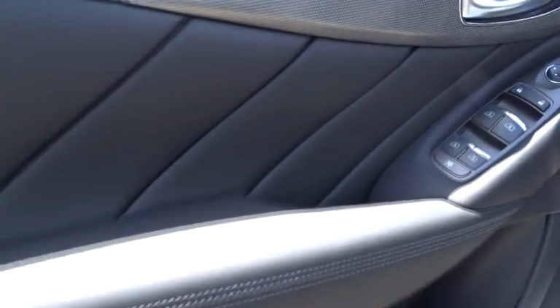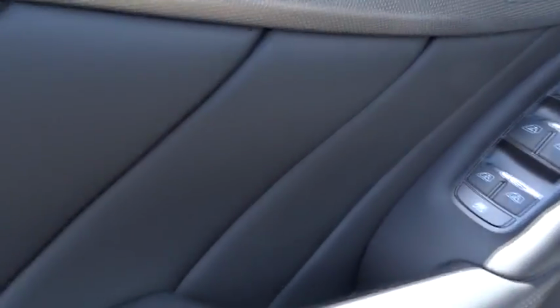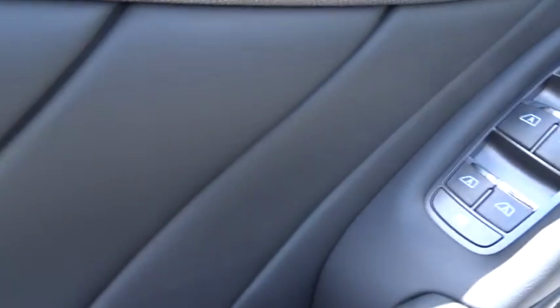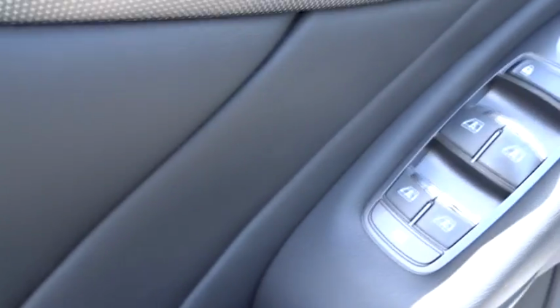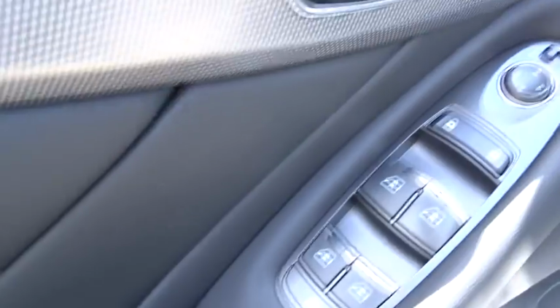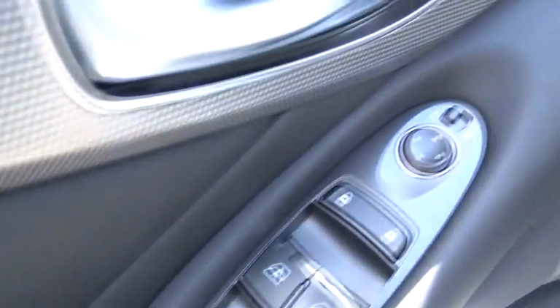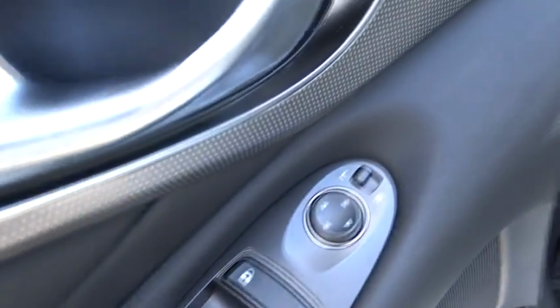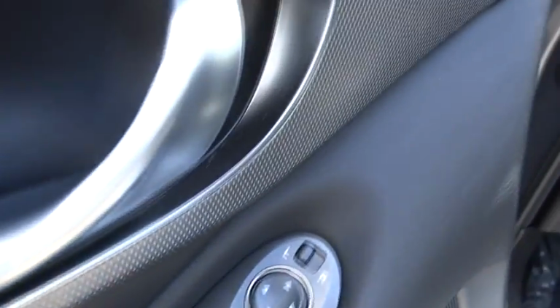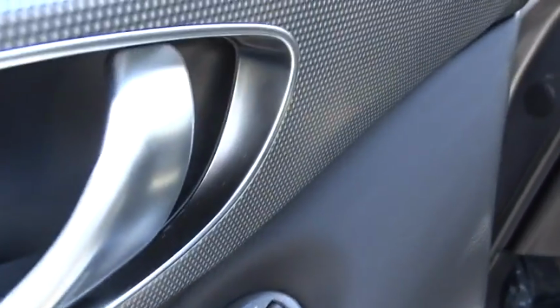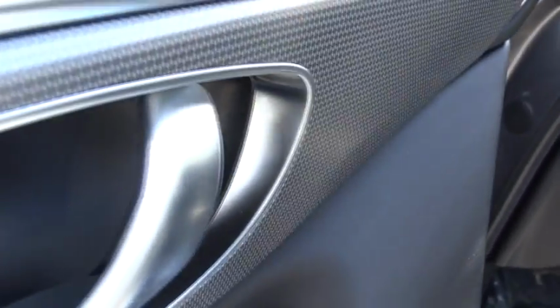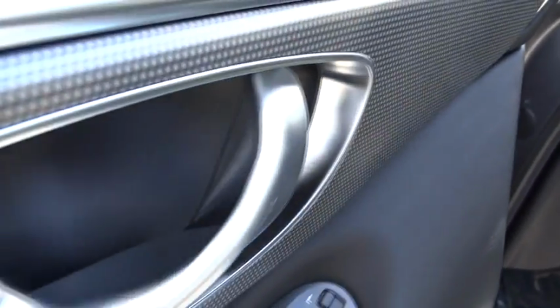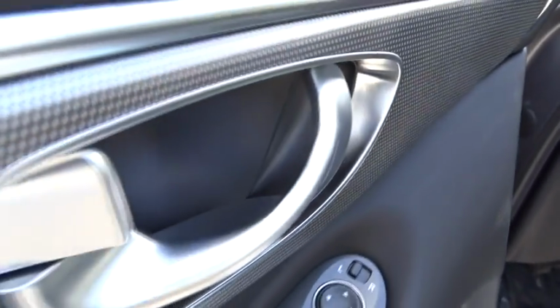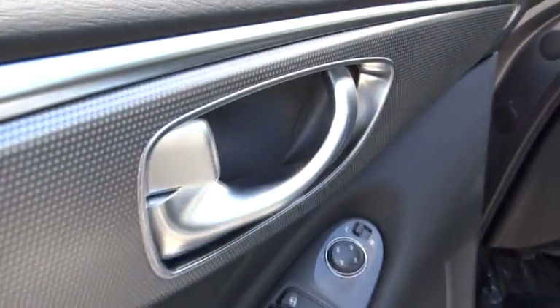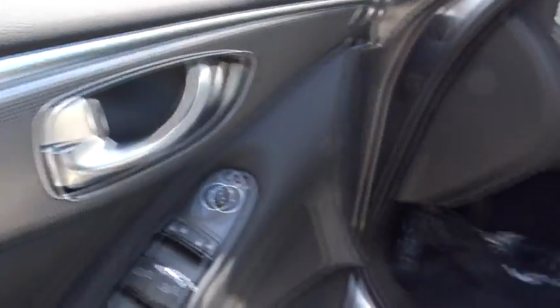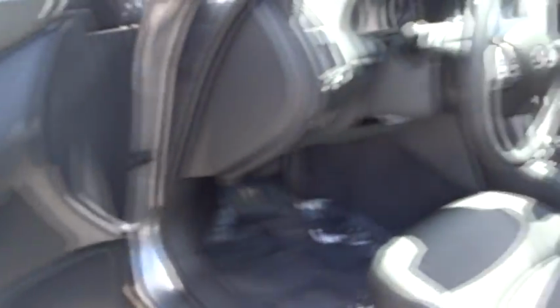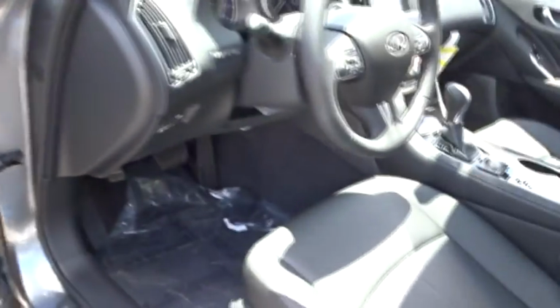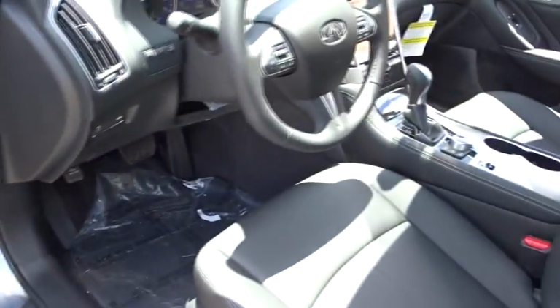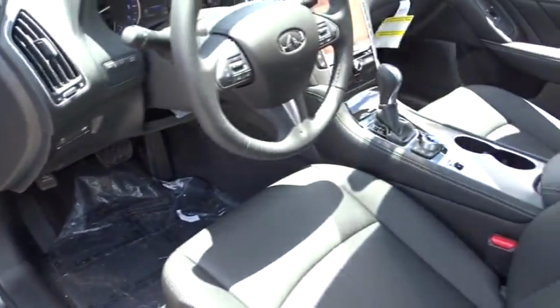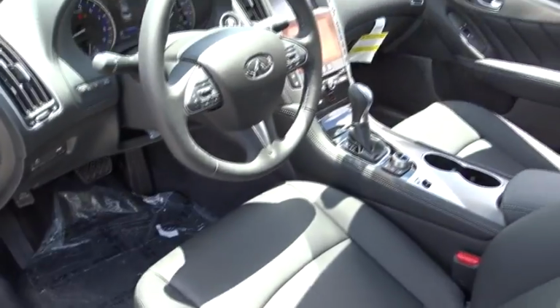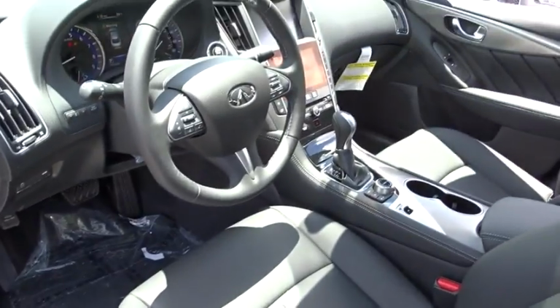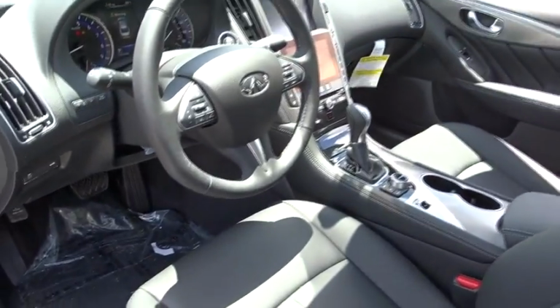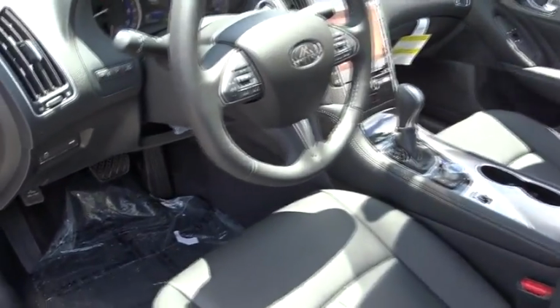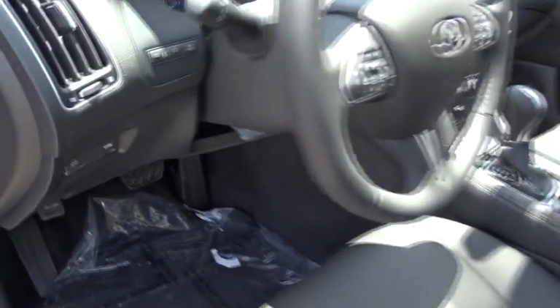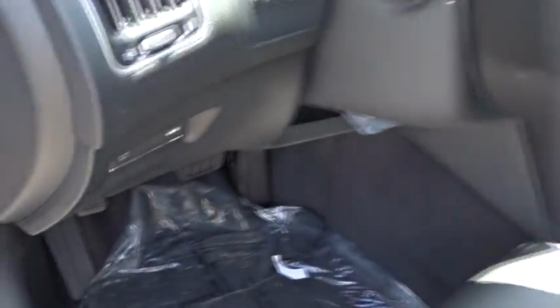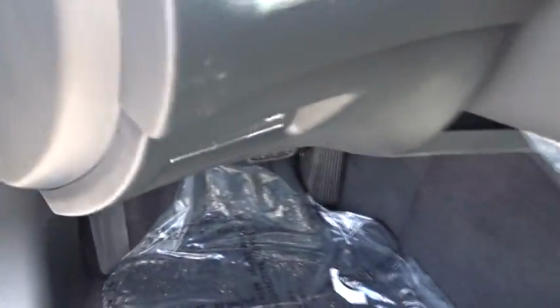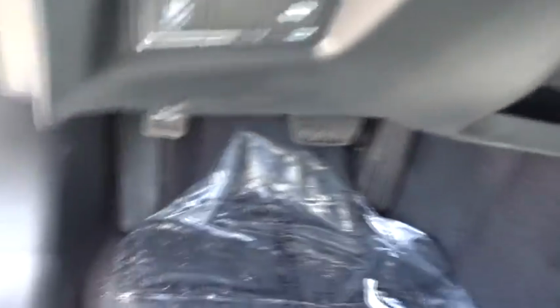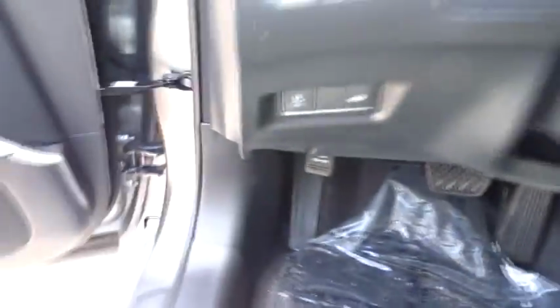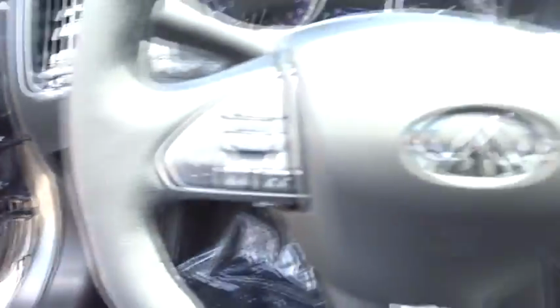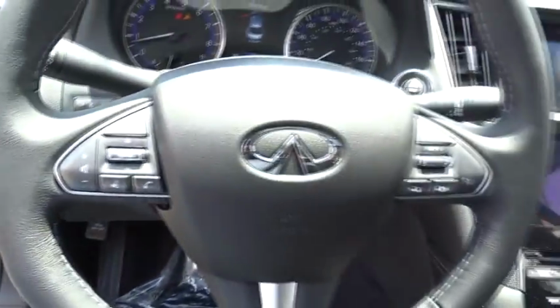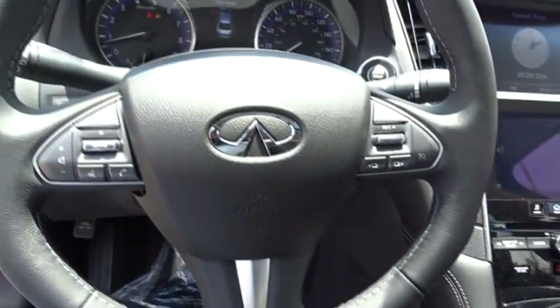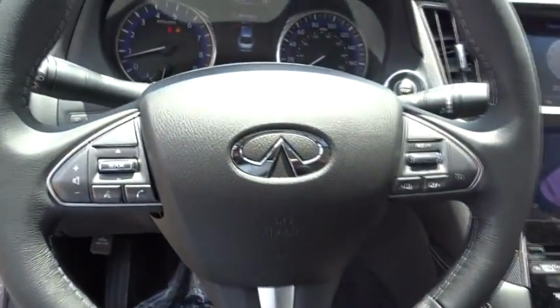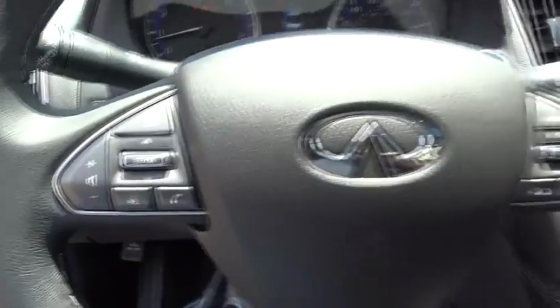Trip computer, security system, rear window defroster, brake assist, carpeted trunk mat, tachometer, overhead console. Take this vehicle for a spin and see why so many shoppers are now proud owners.